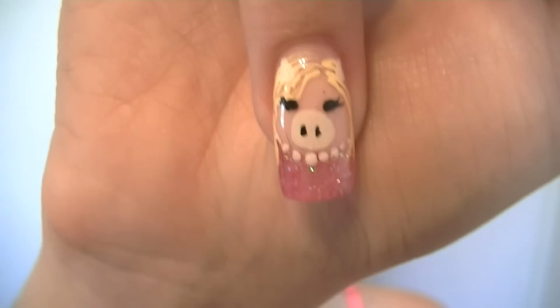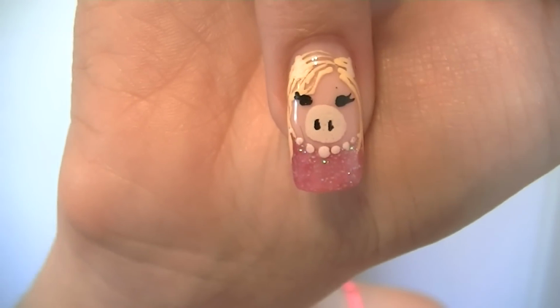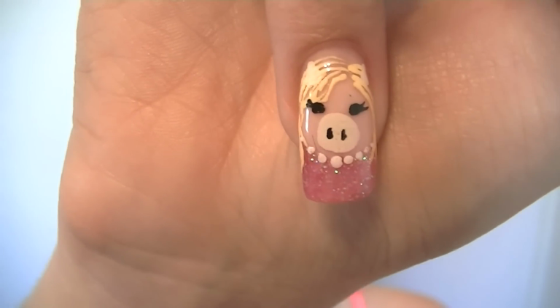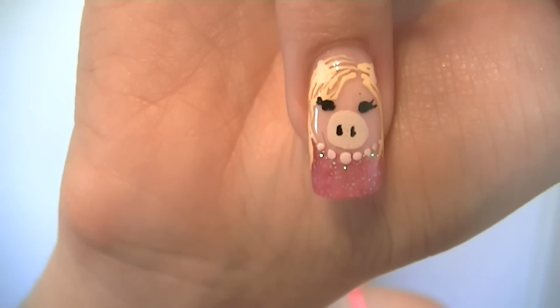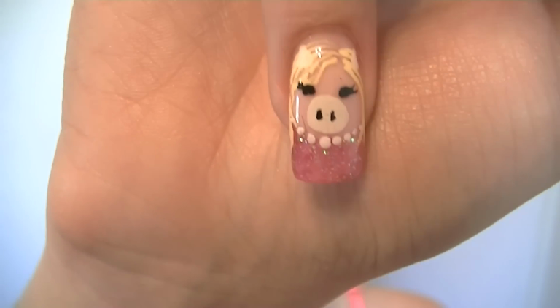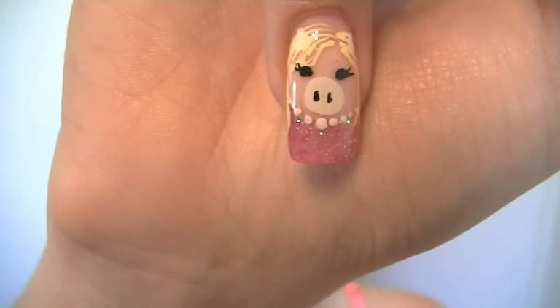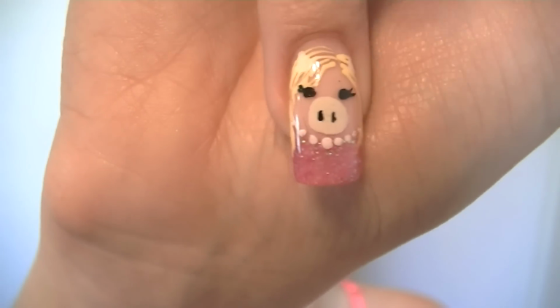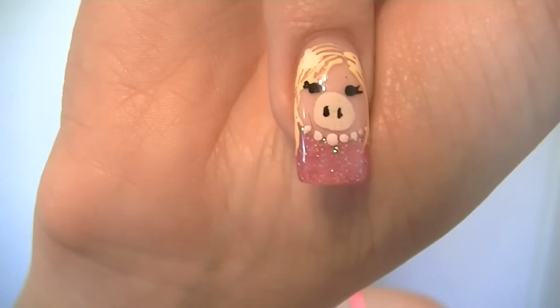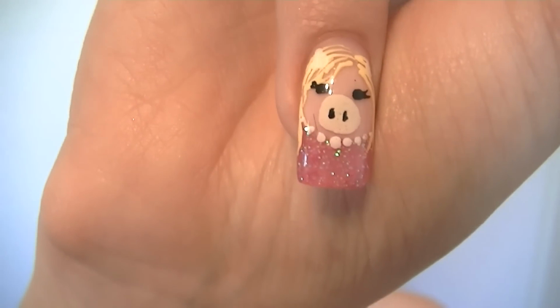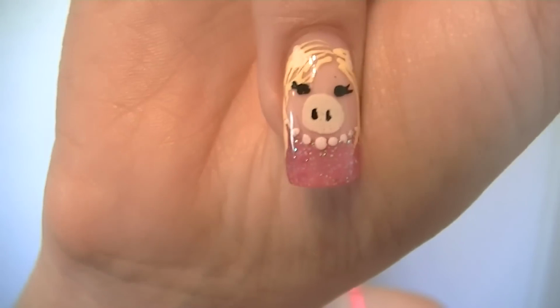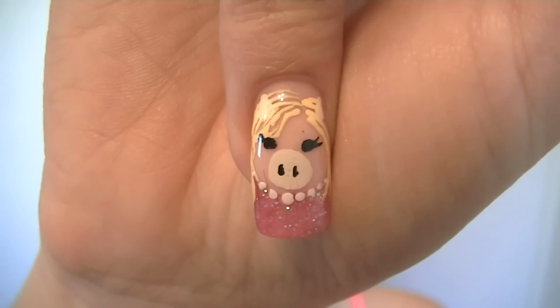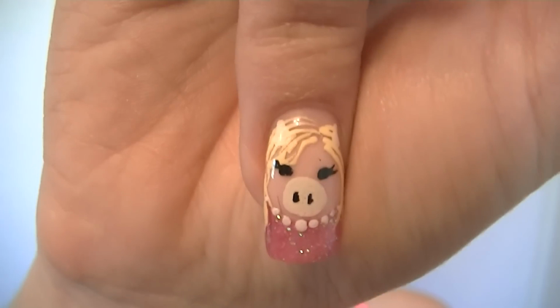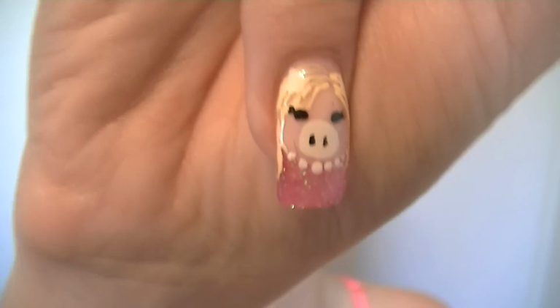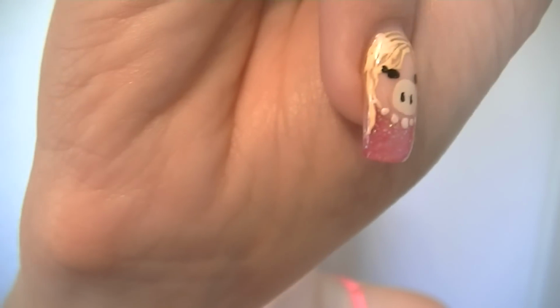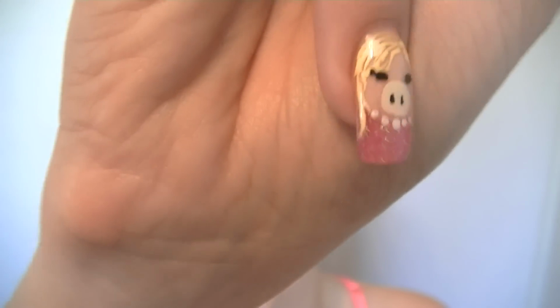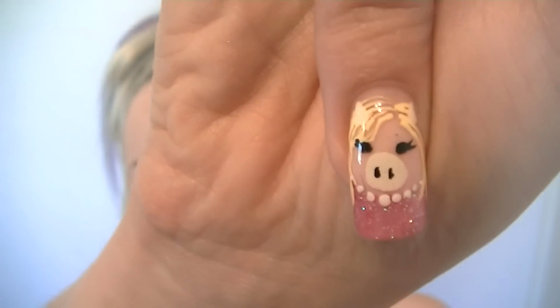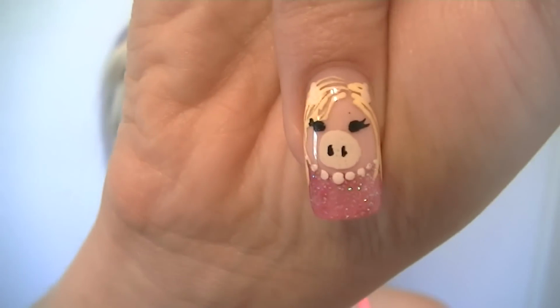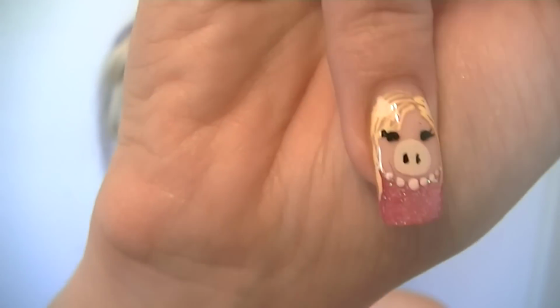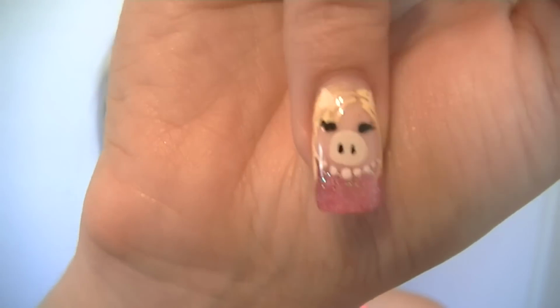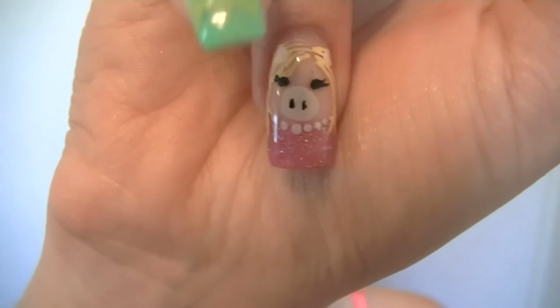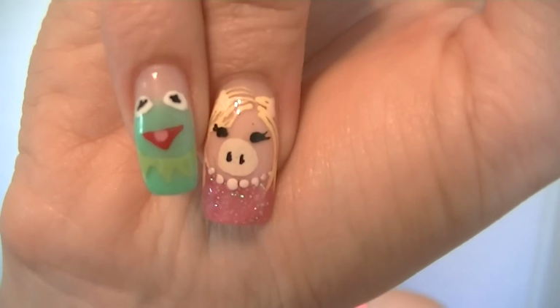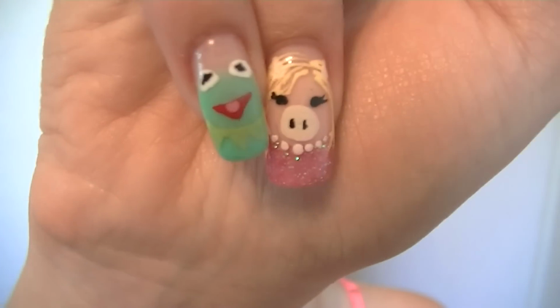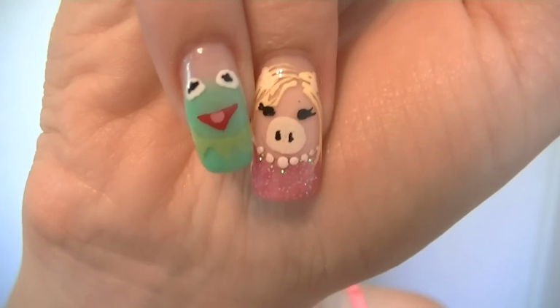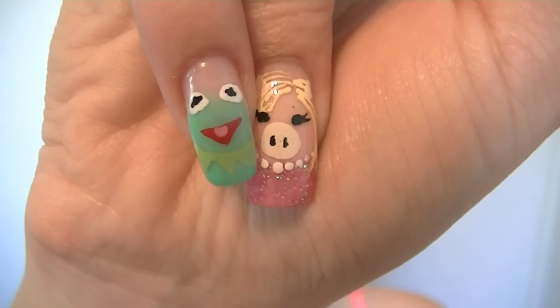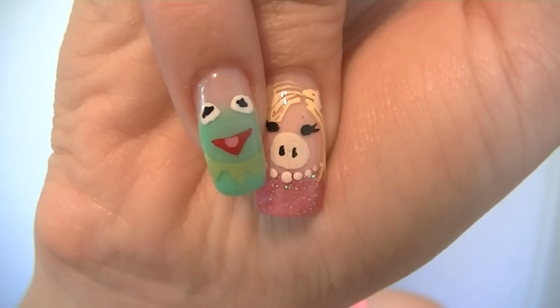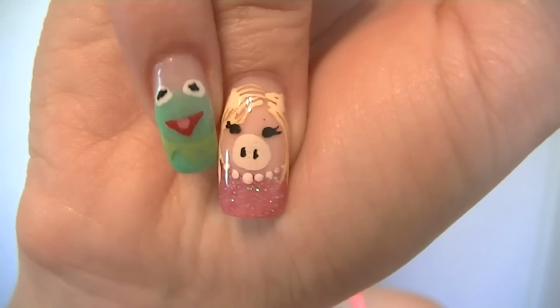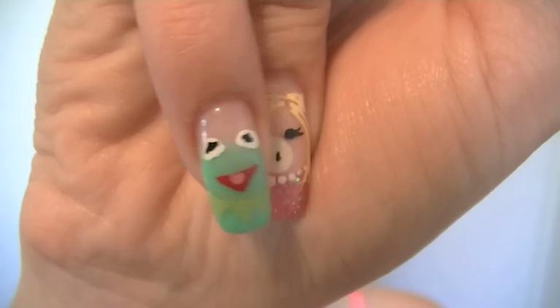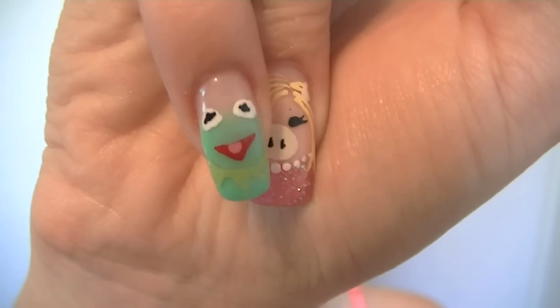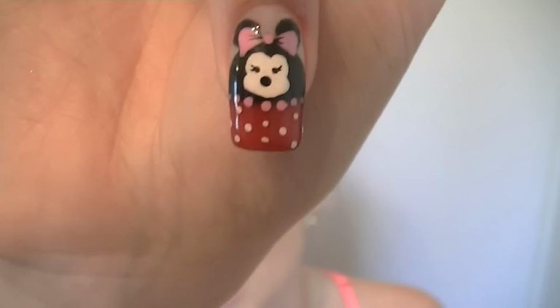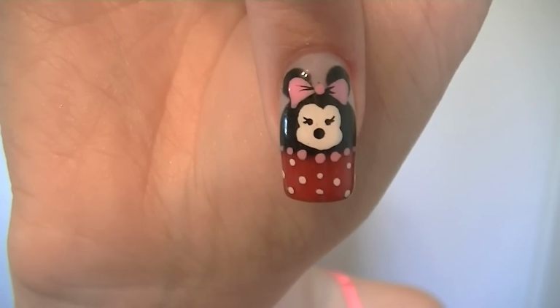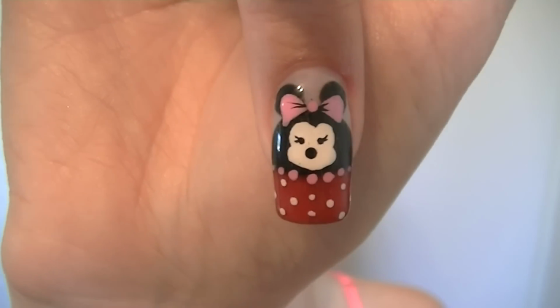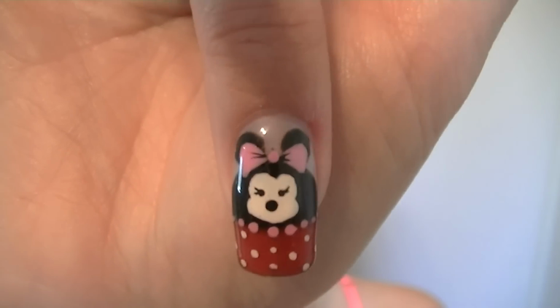Probably my favorite character that she did is Miss Piggy with the pink sparkles outfit, the little ears, the blonde hair hanging down, and the pearl necklace. So there is Kermit and Miss Piggy as a pair.